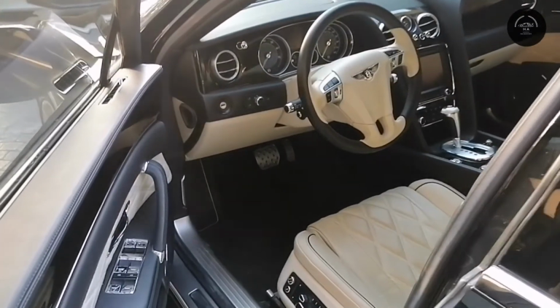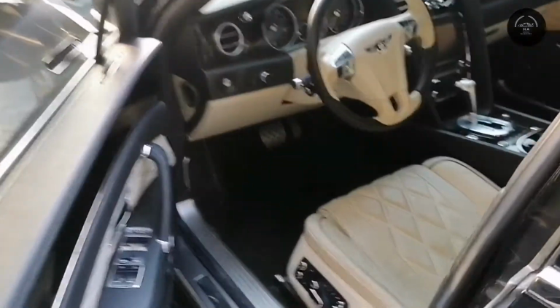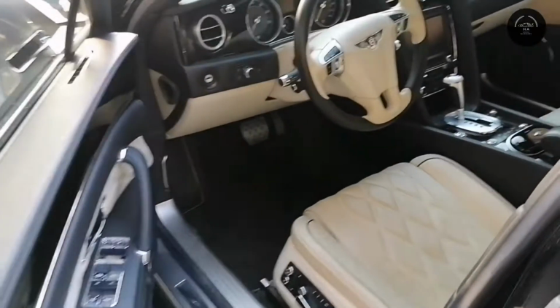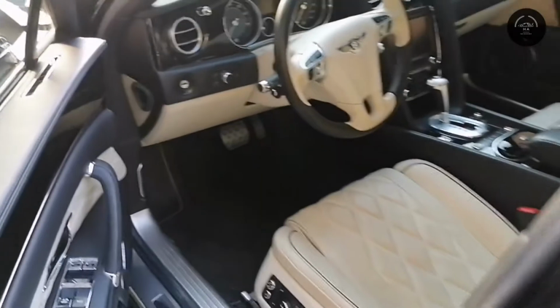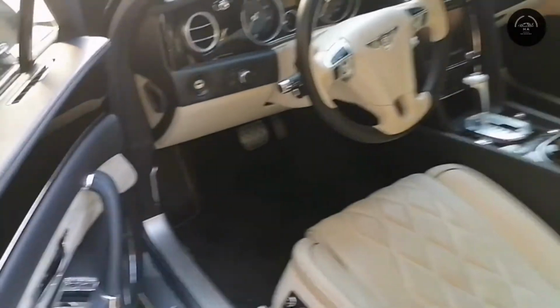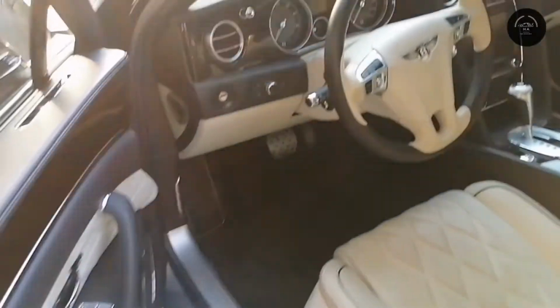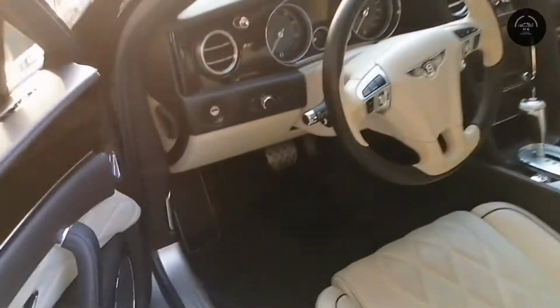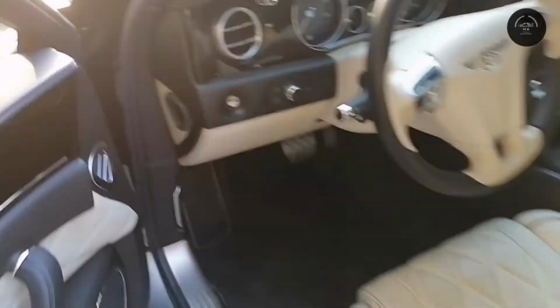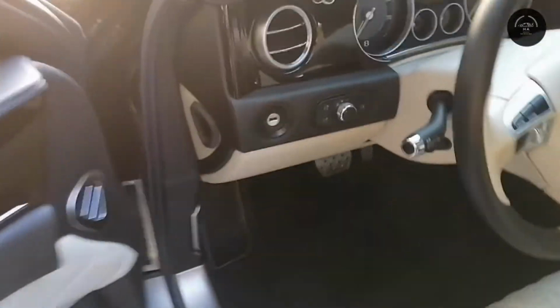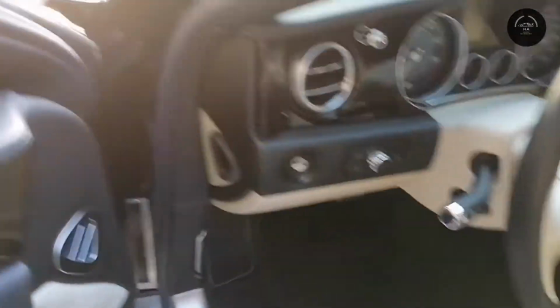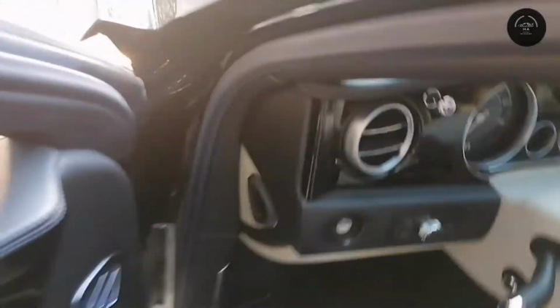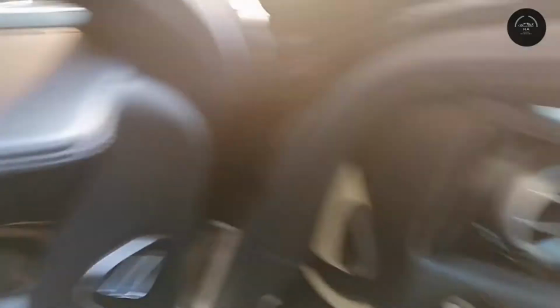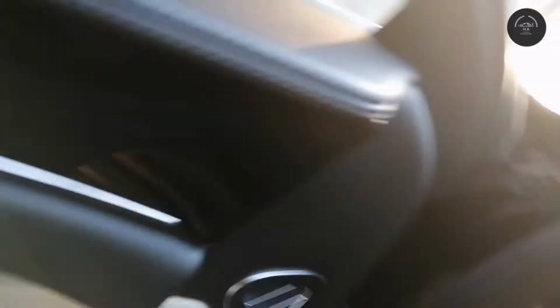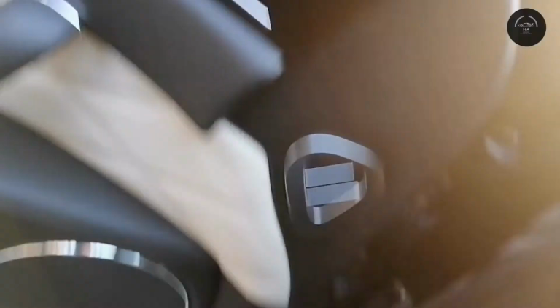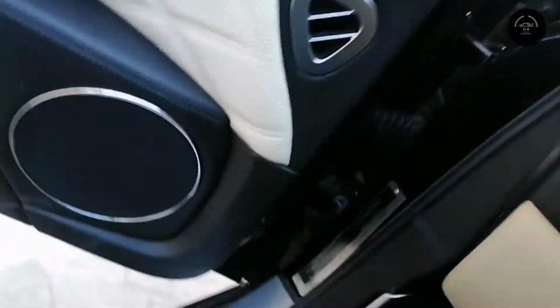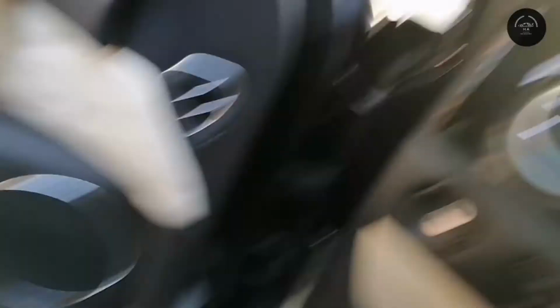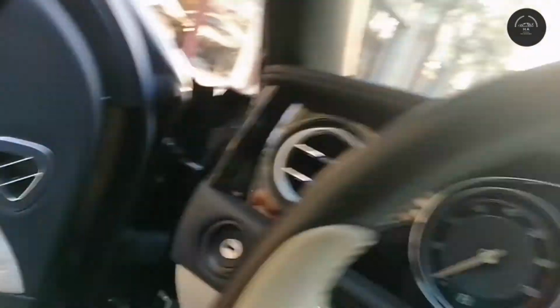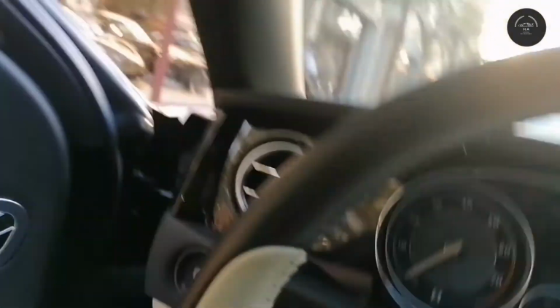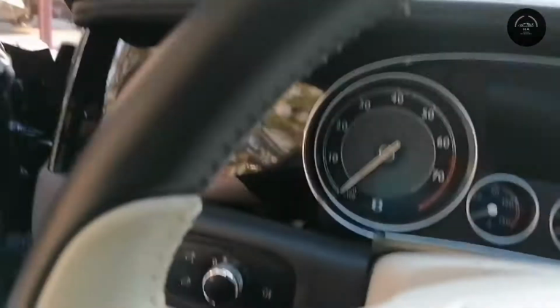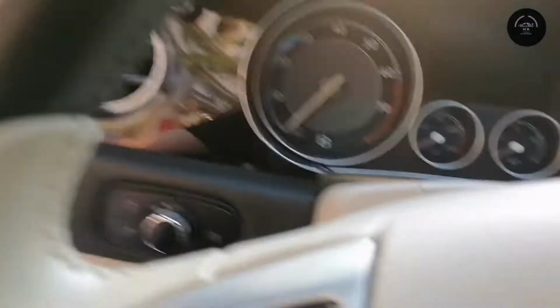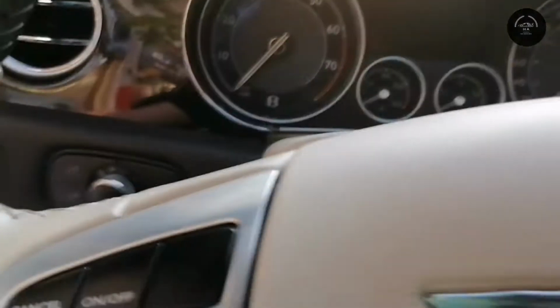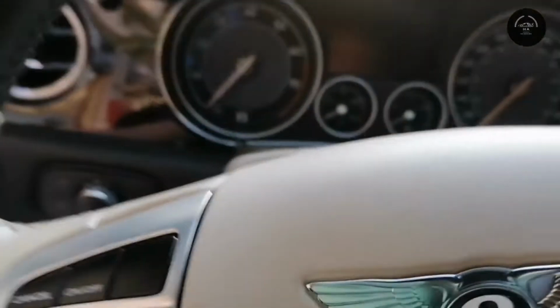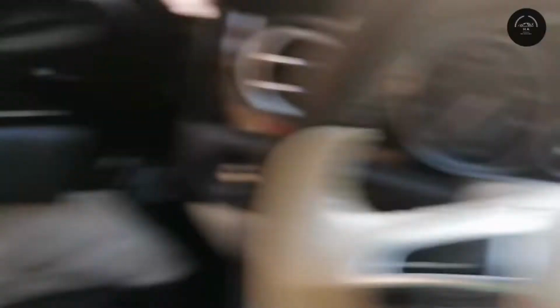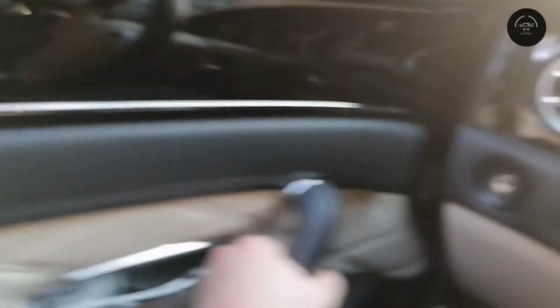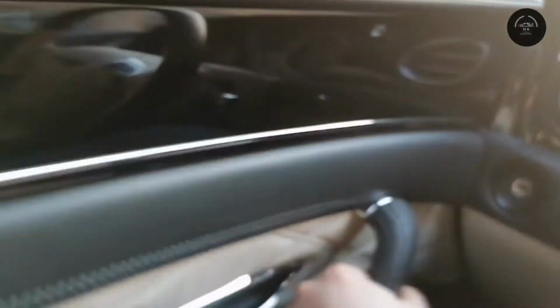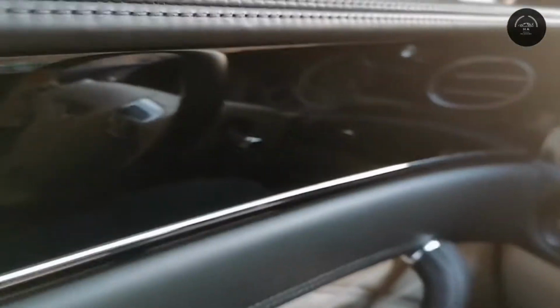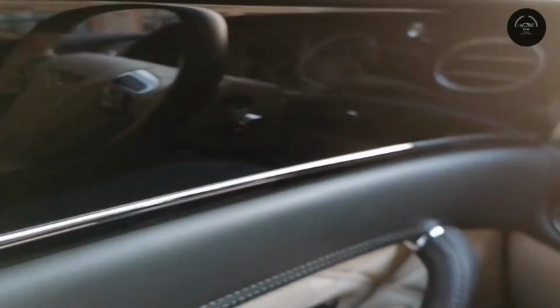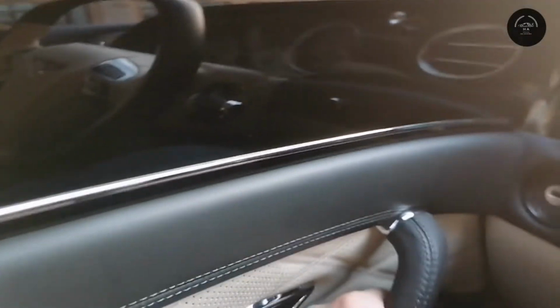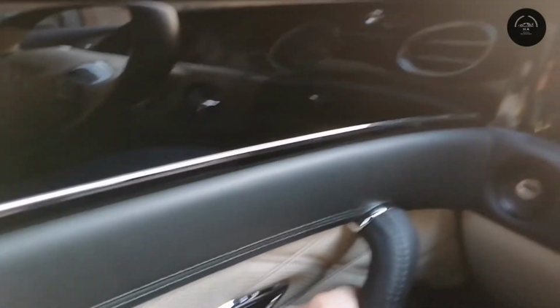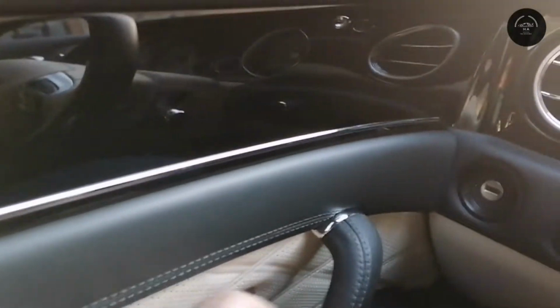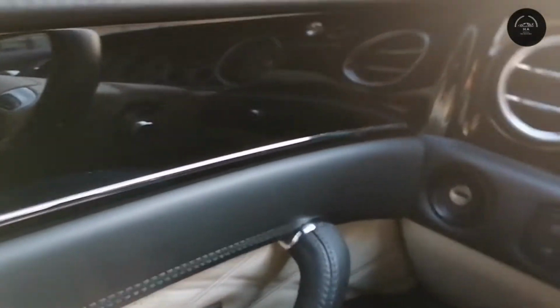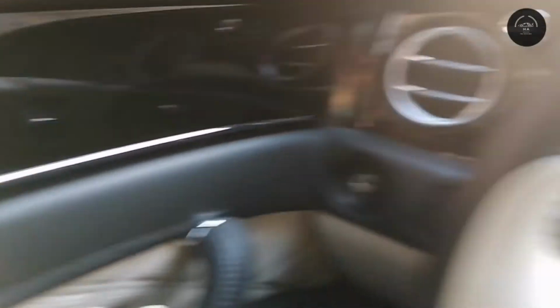Now I will take a look at the interior of the car. Getting into the car and closing the door, the door has a solid sound to it.